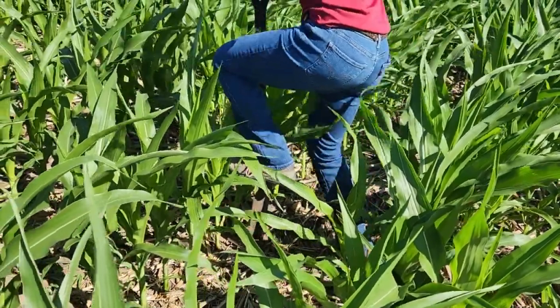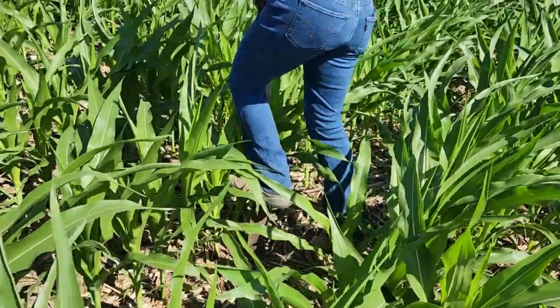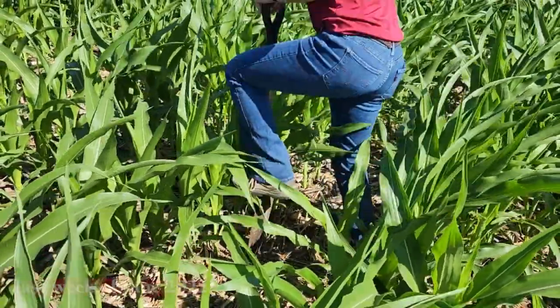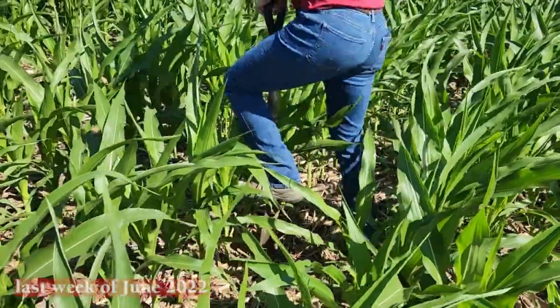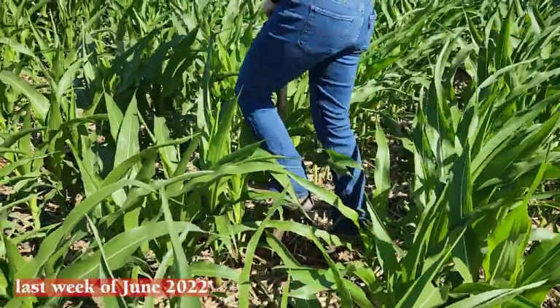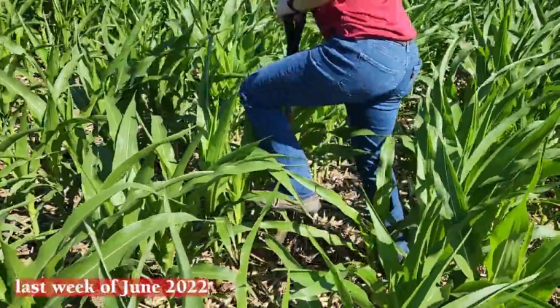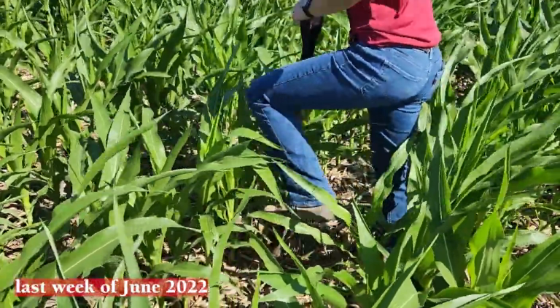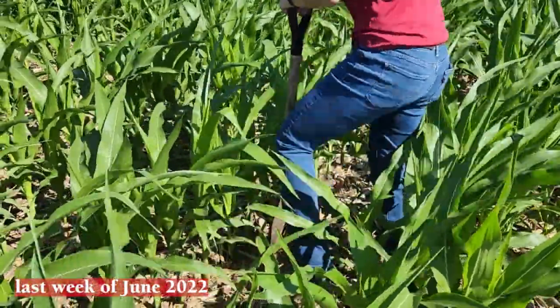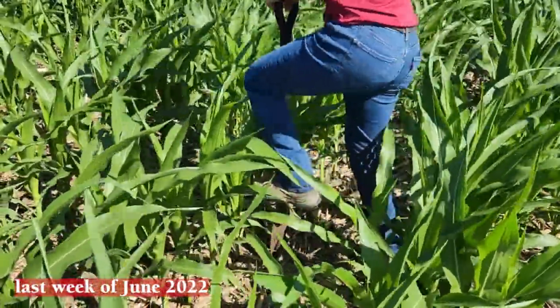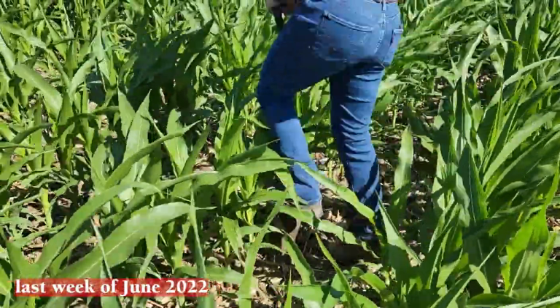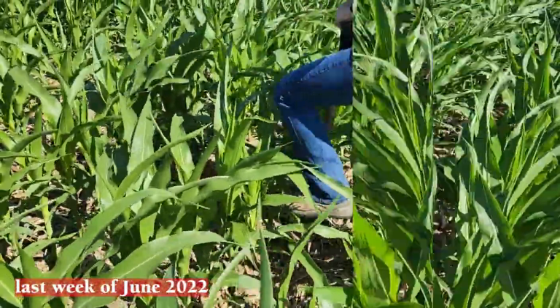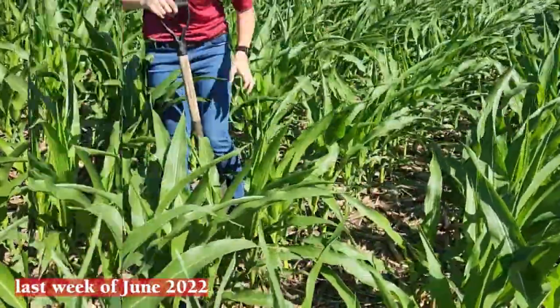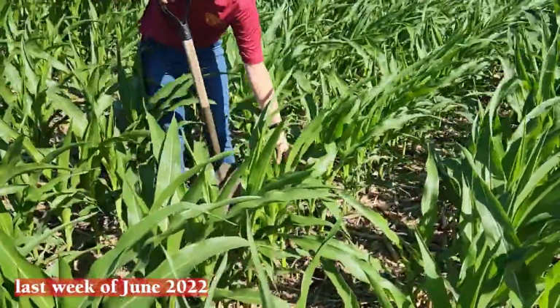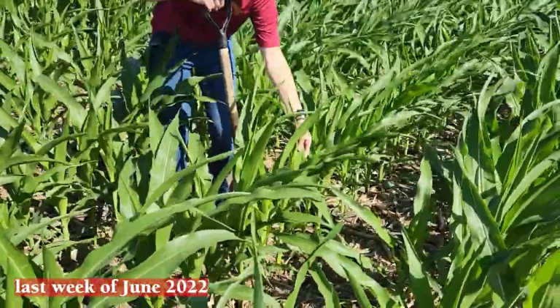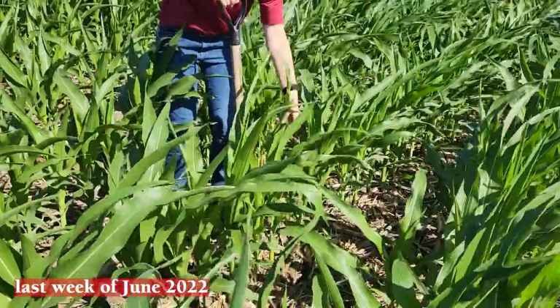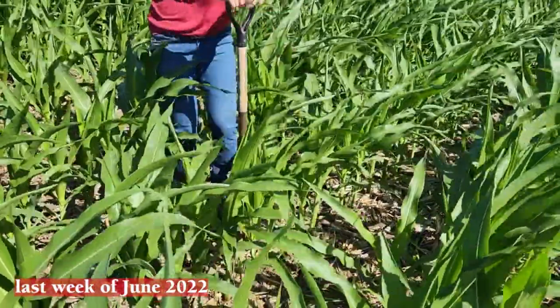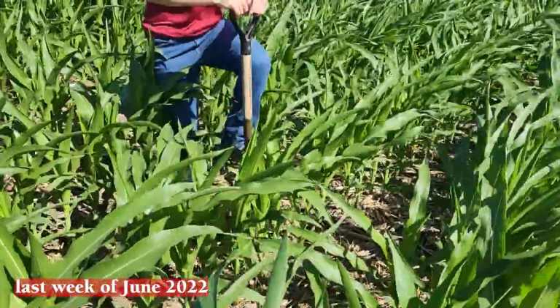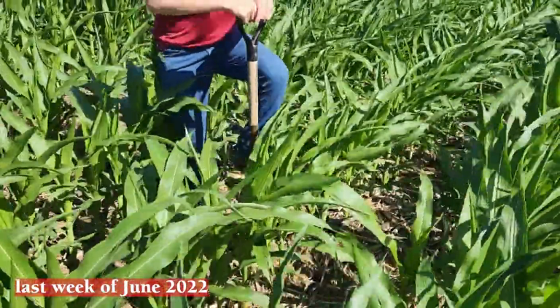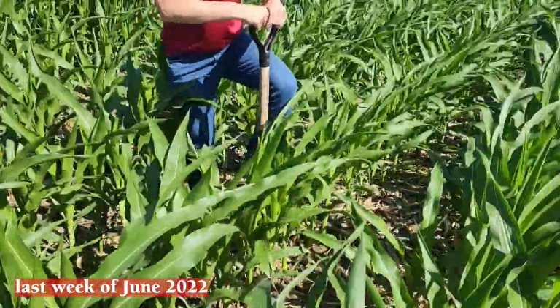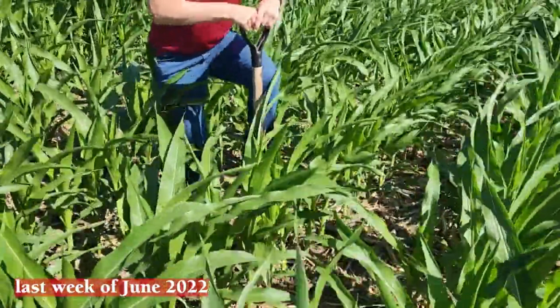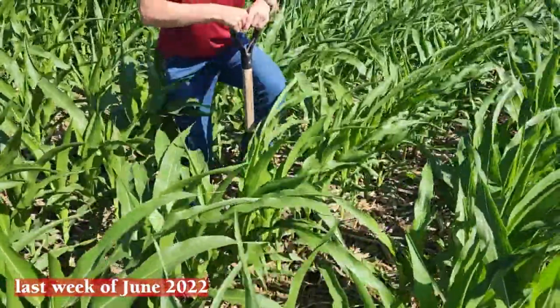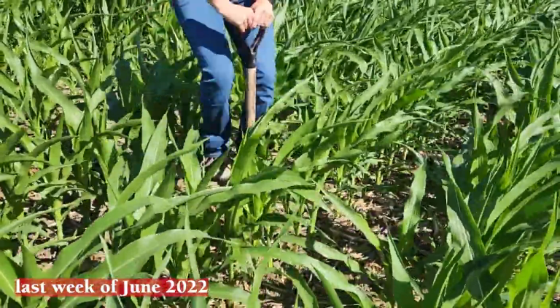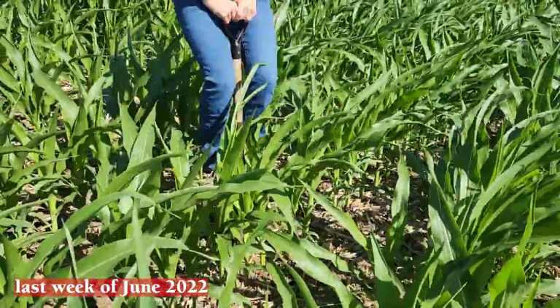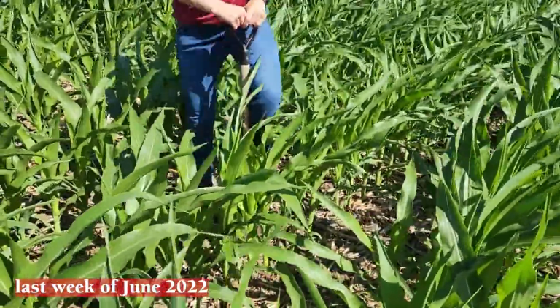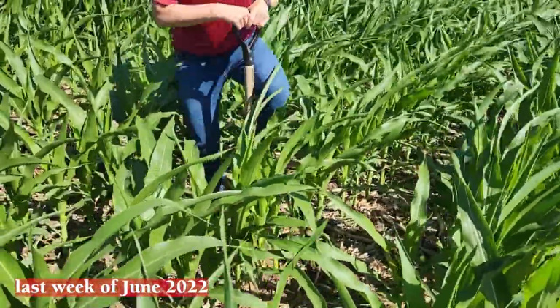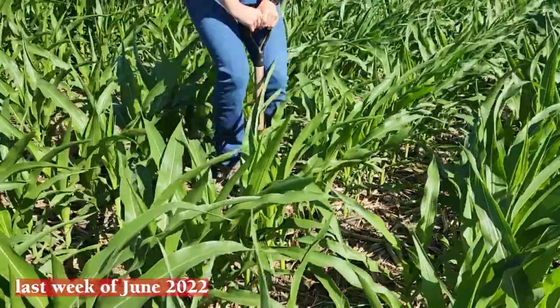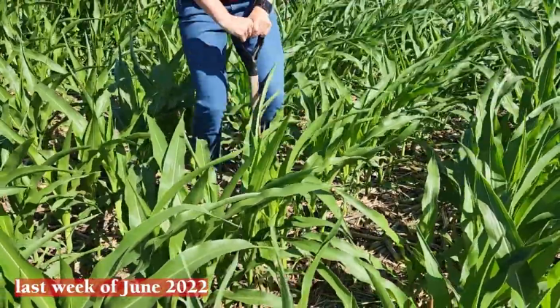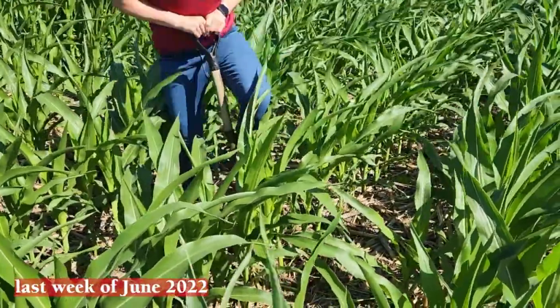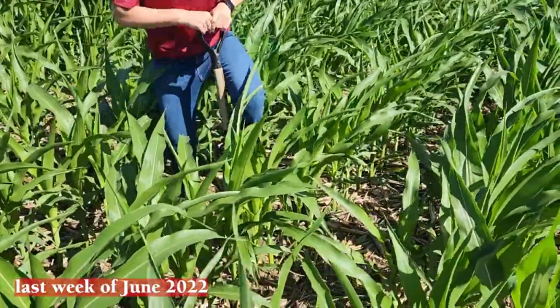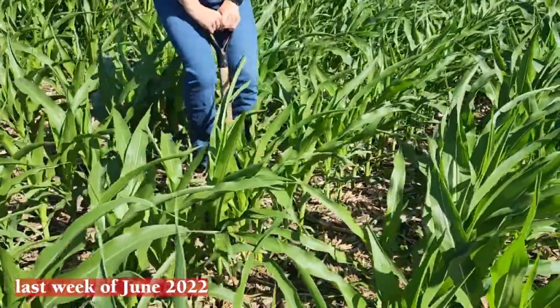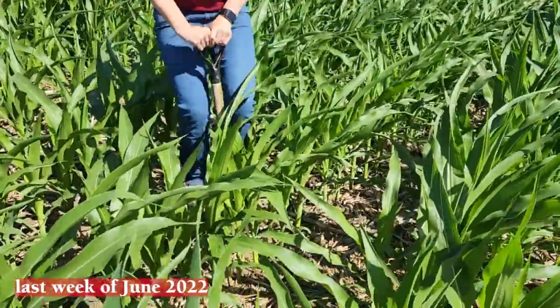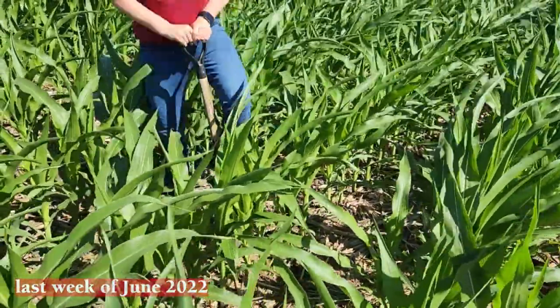It's the last week of June — it's a good time to try the float test if you've never done it before. Plants are around V8, and she's just digging up a small circle or a little ball of soil around the root system, trying to not clip the roots.